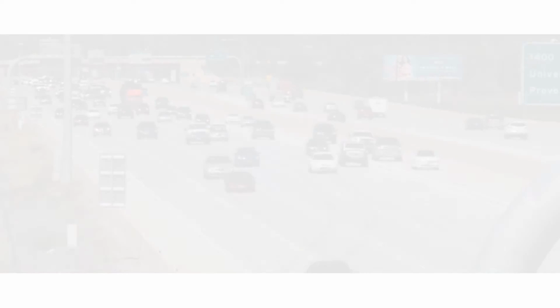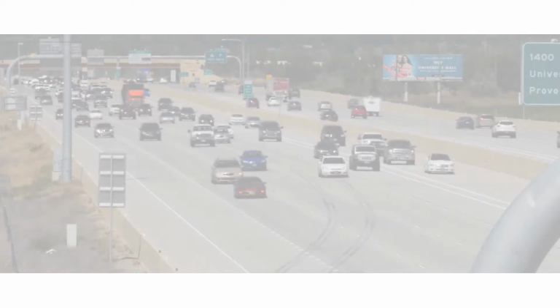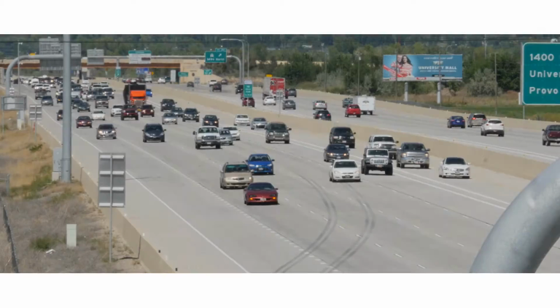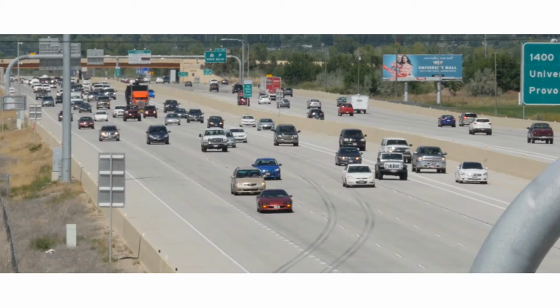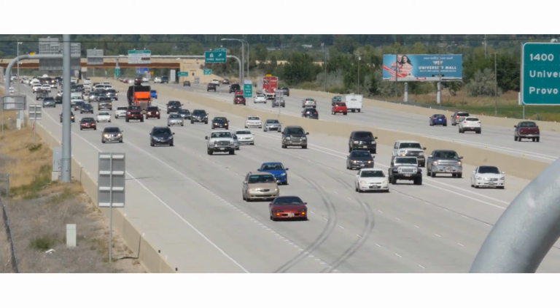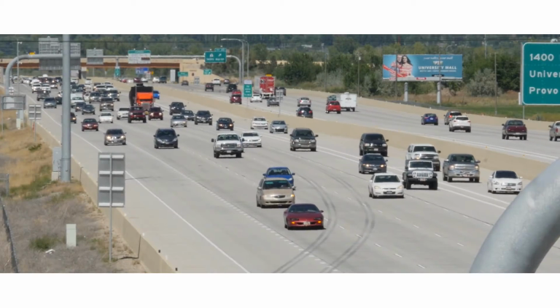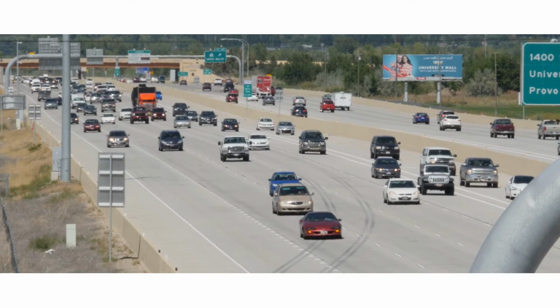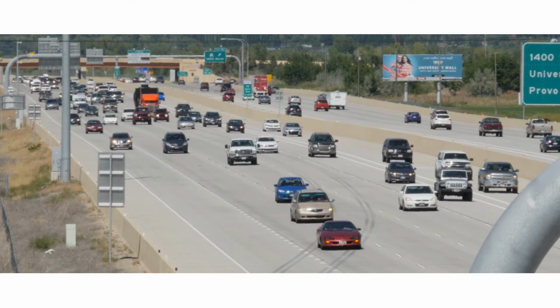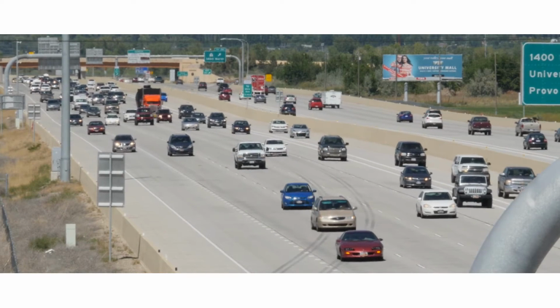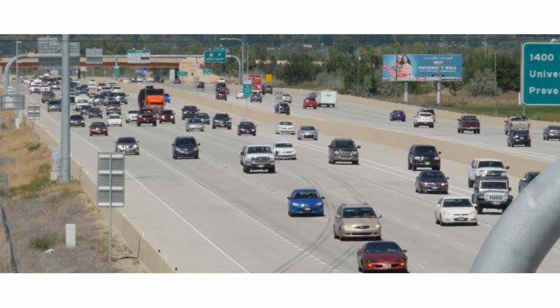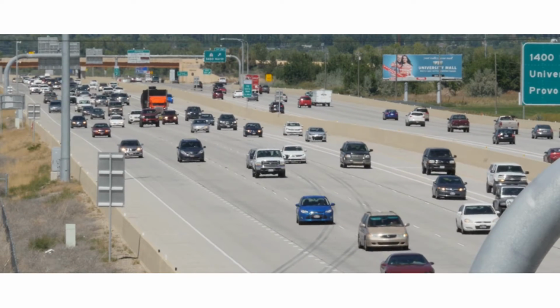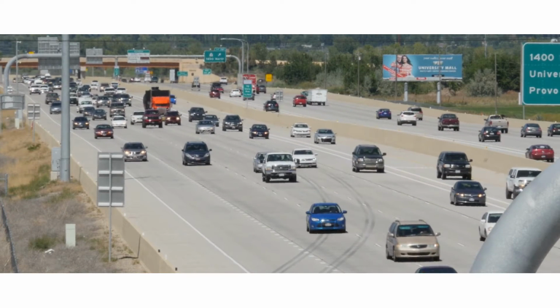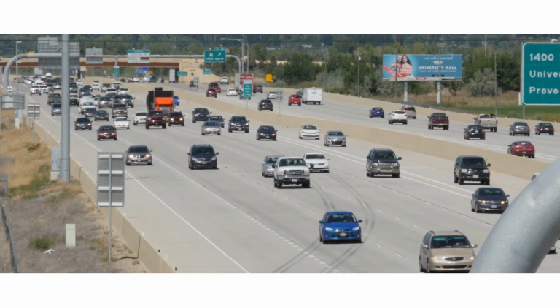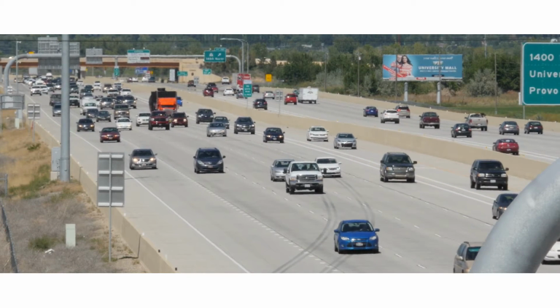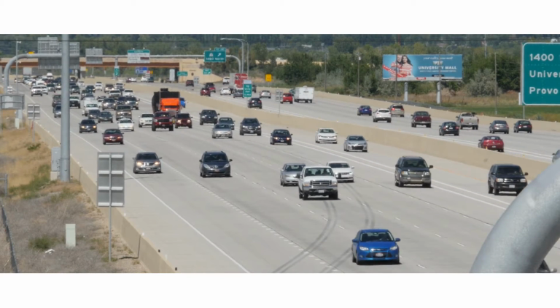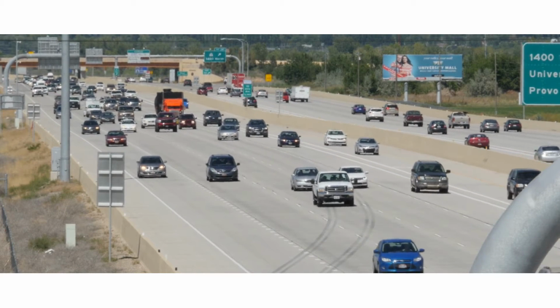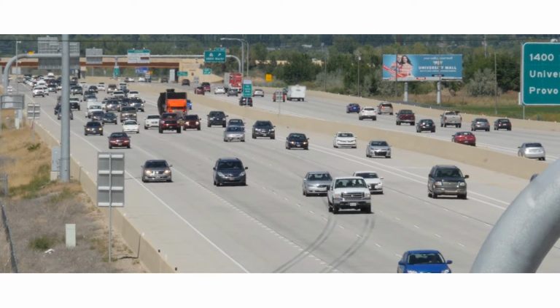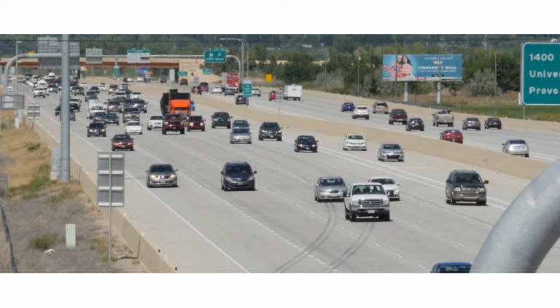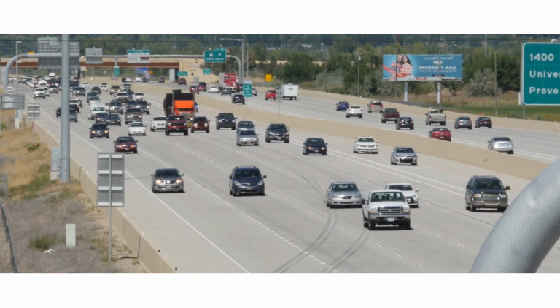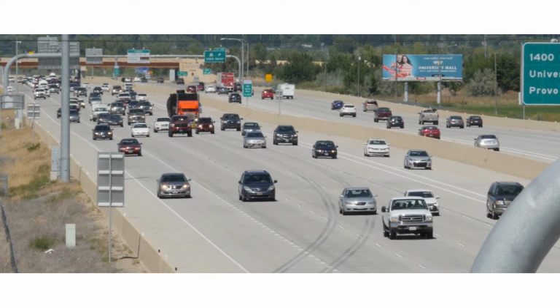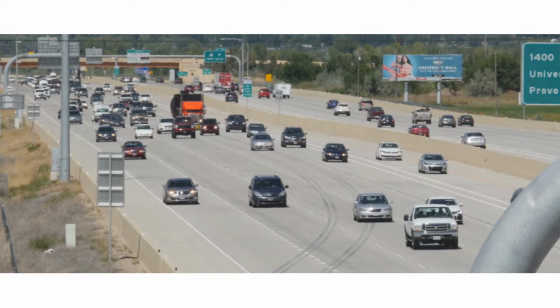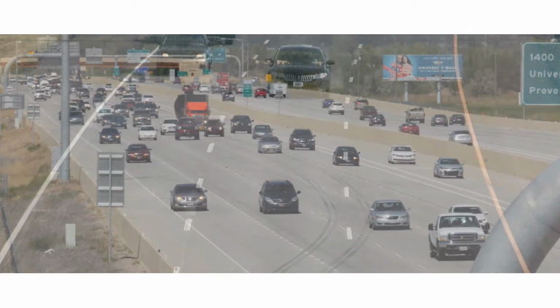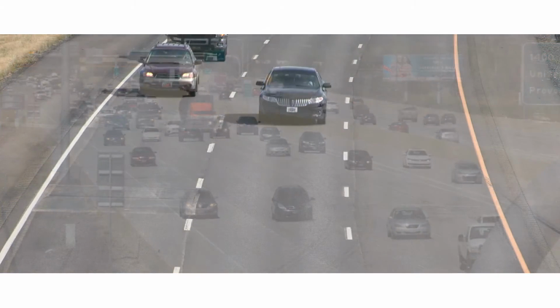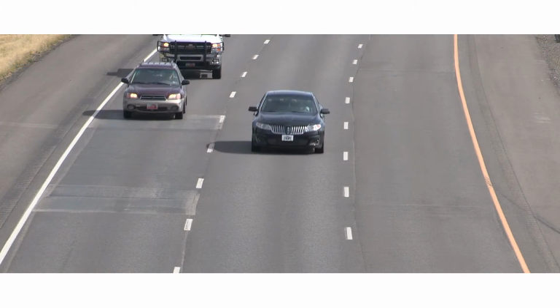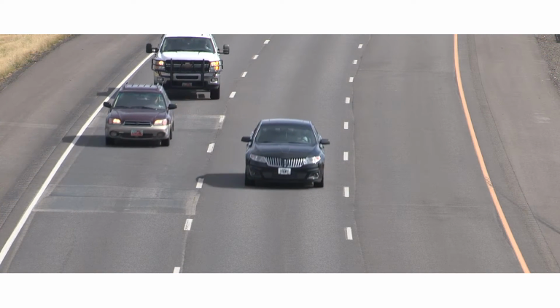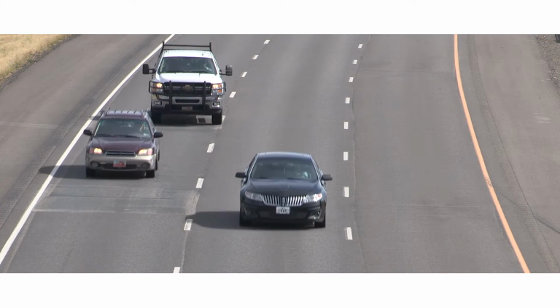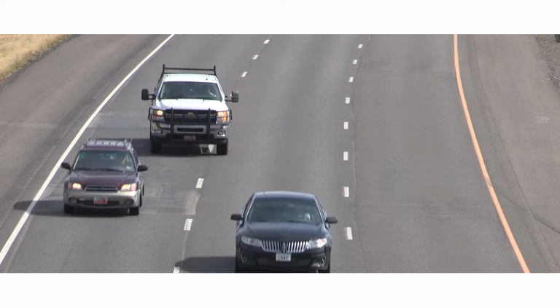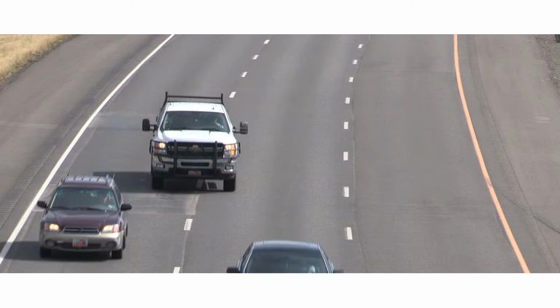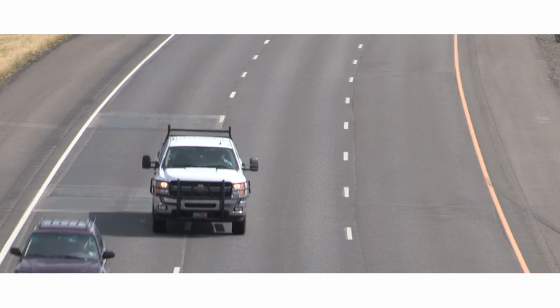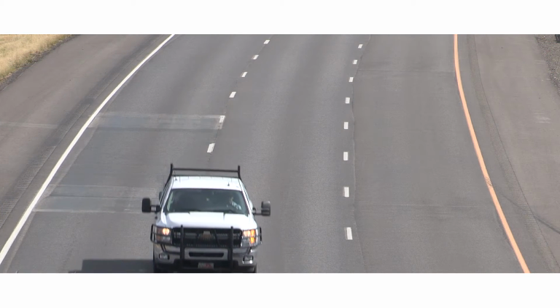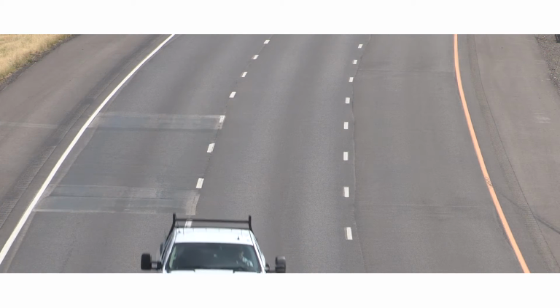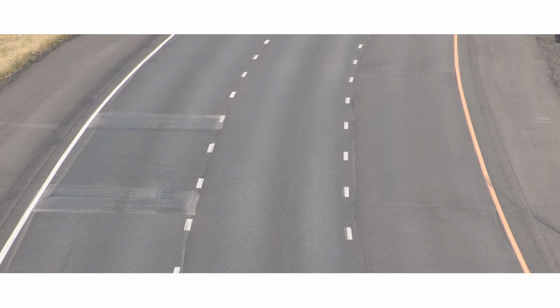Utilizing vehicle-based detection, SmartSensor HD sees each vehicle on the road and detects their lane placement, their speed, and their length. Even lane-changing vehicles are accurately detected.